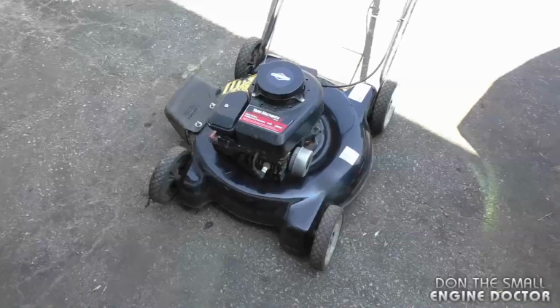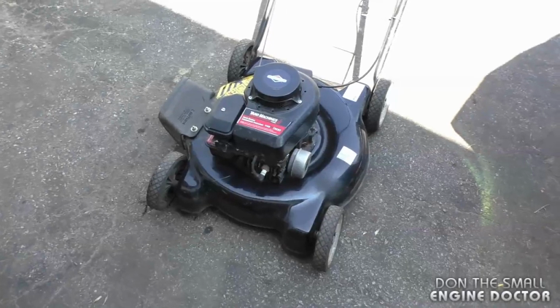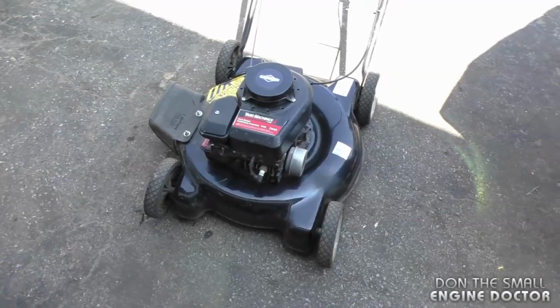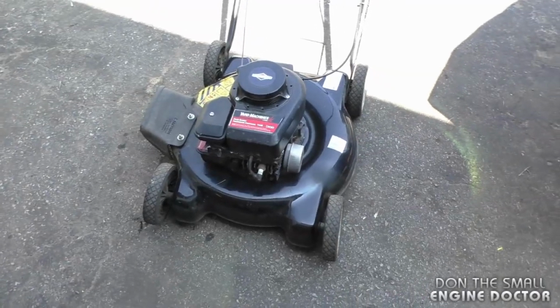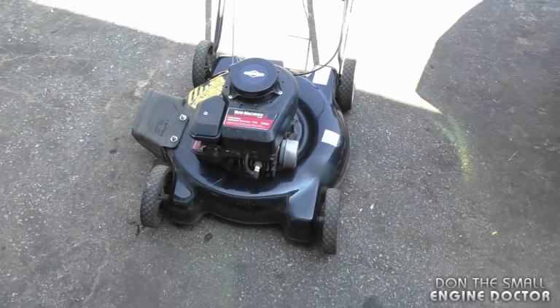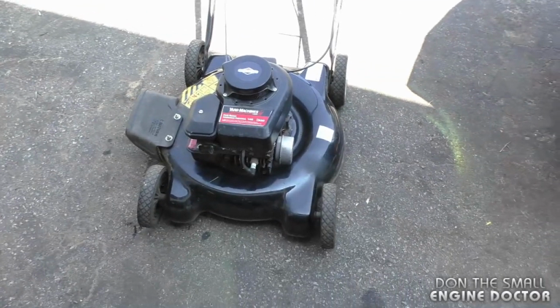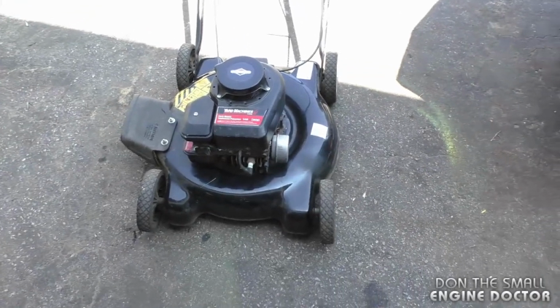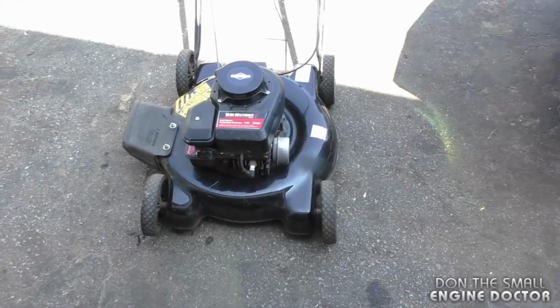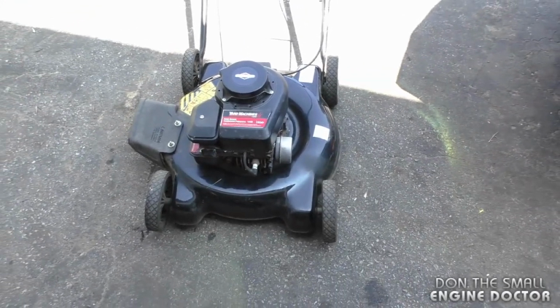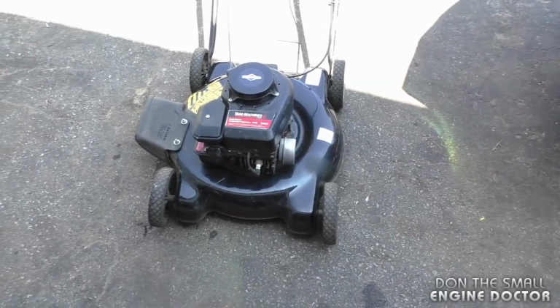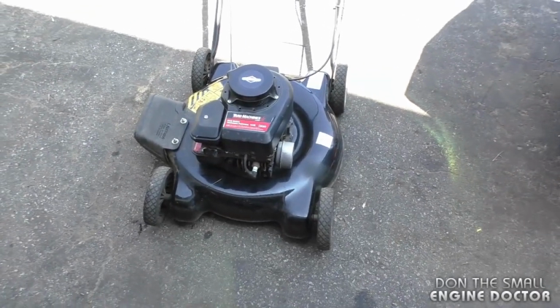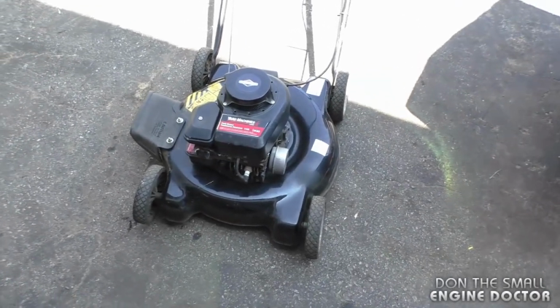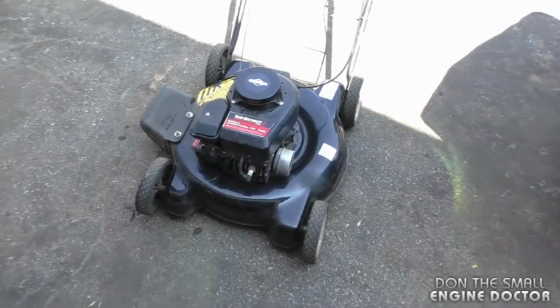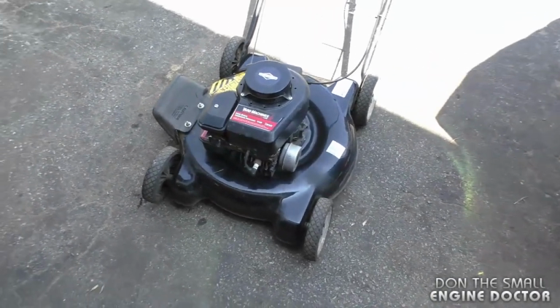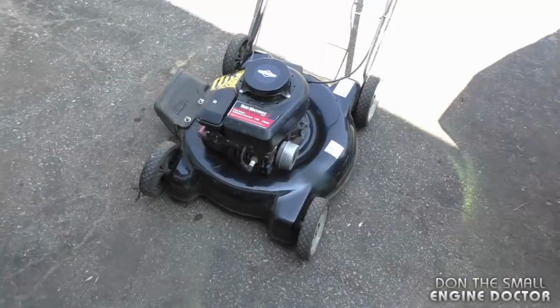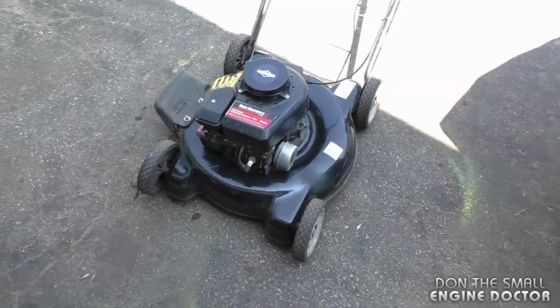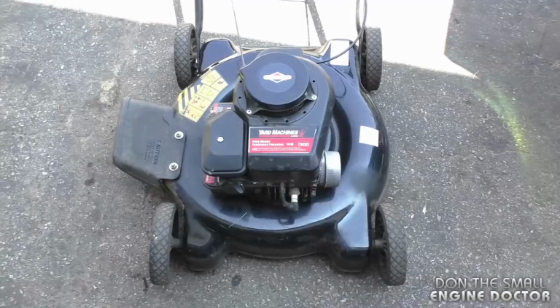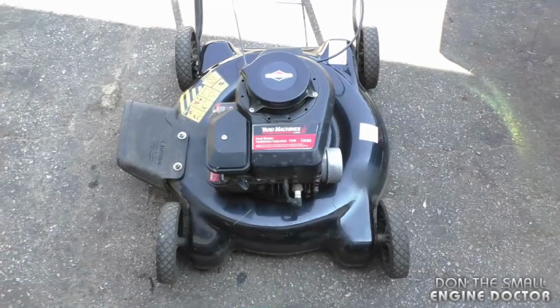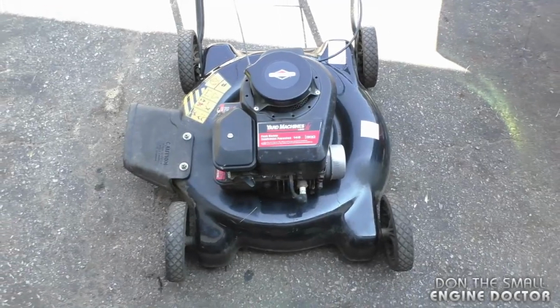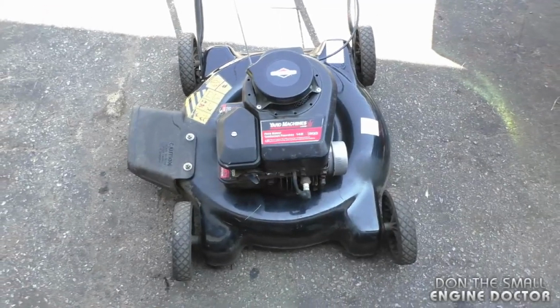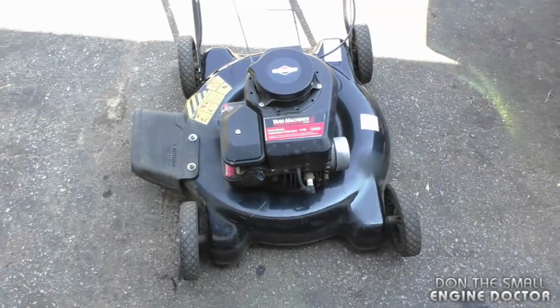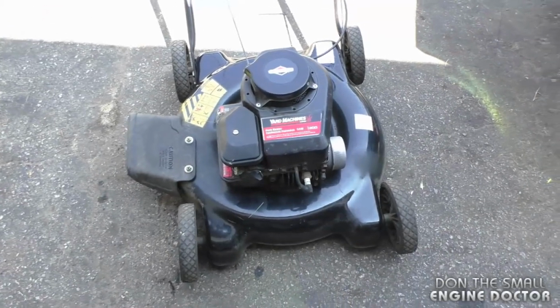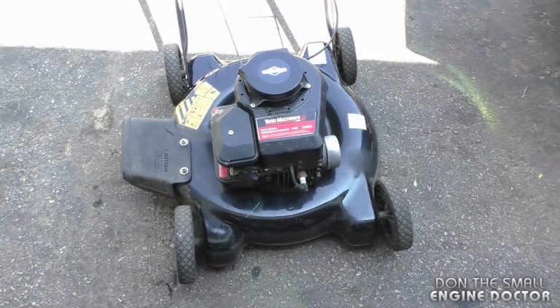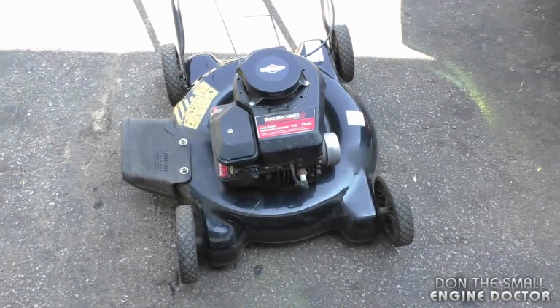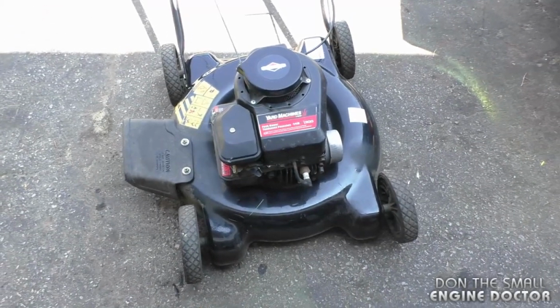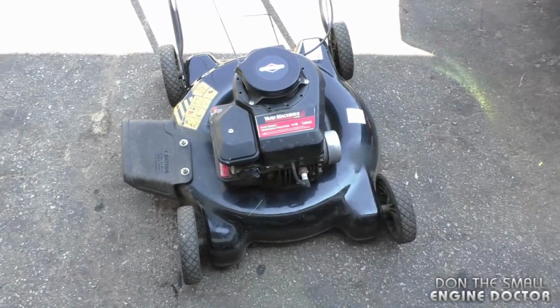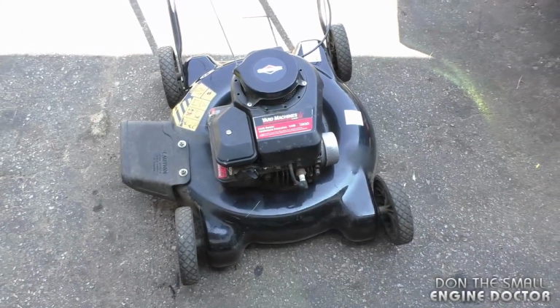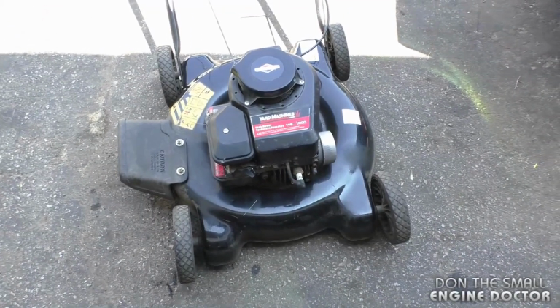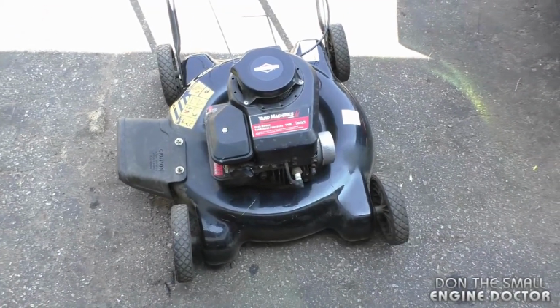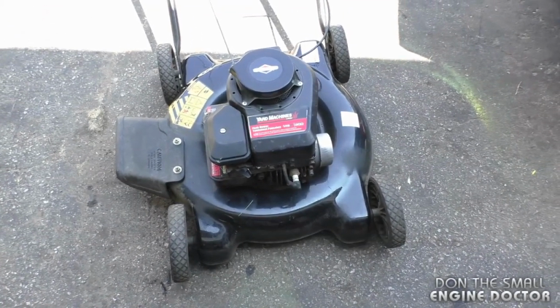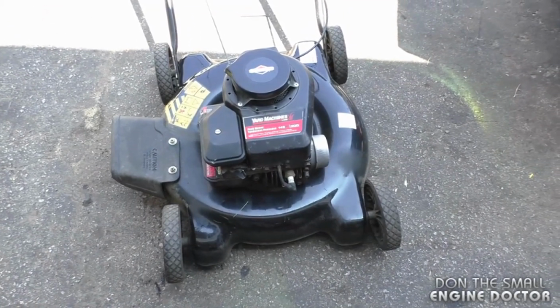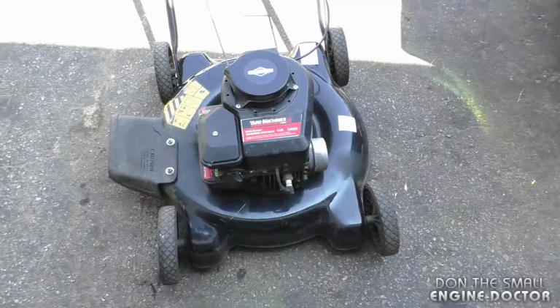Hey guys, welcome back to my channel. I've got a lawnmower here that's revving excessively high. What I'm going to do is start it up so you can see what I mean, and then I'll show you the fix for this problem.